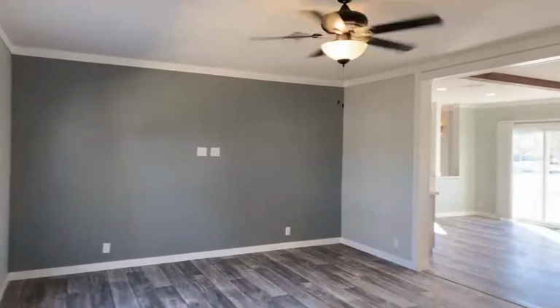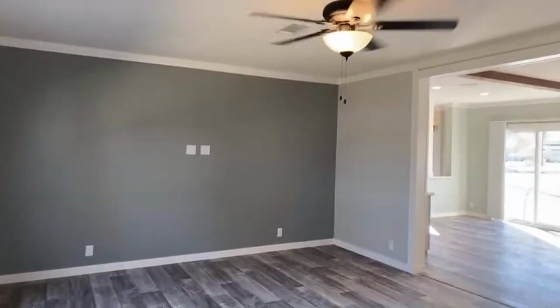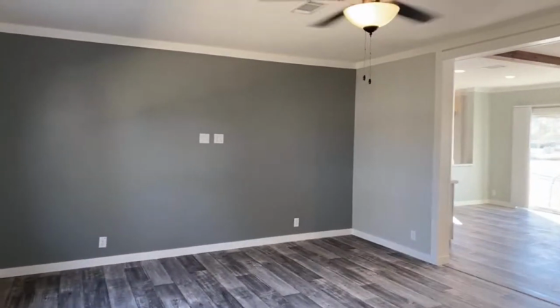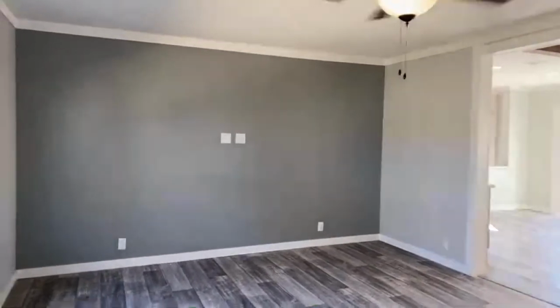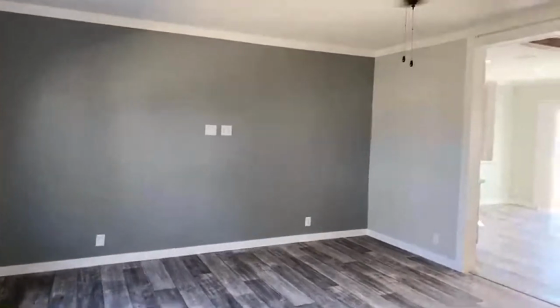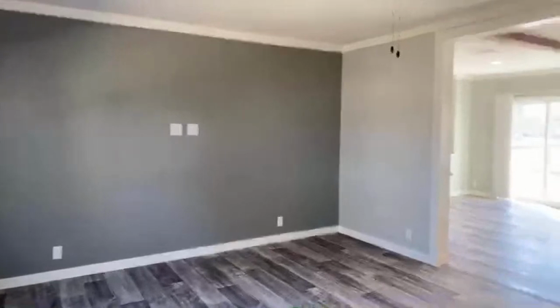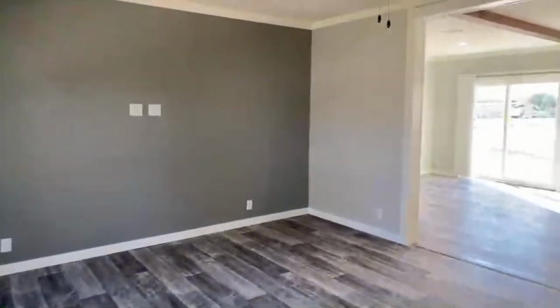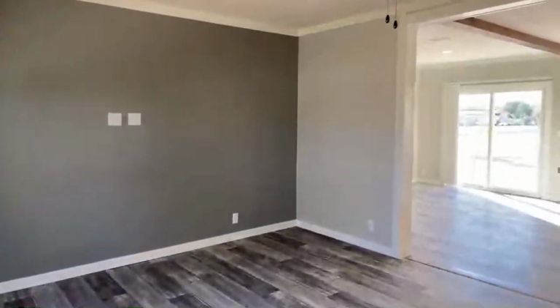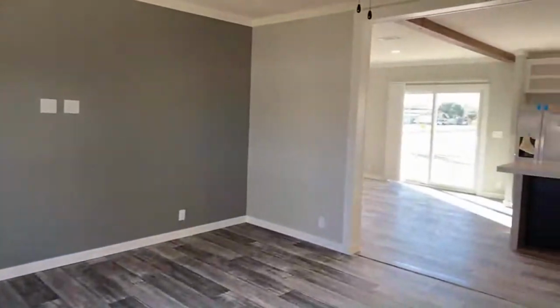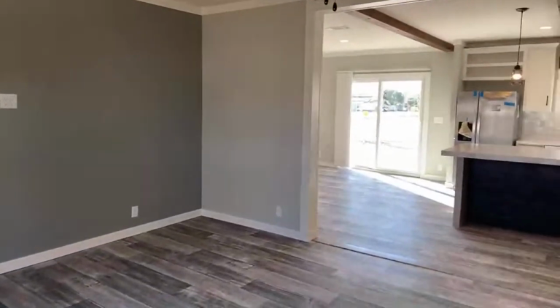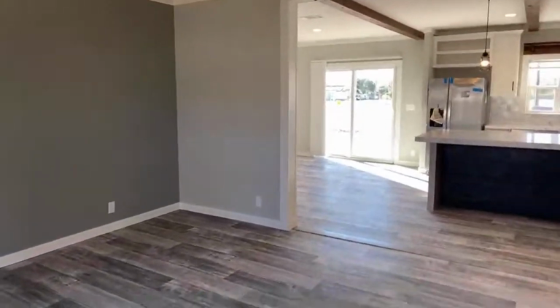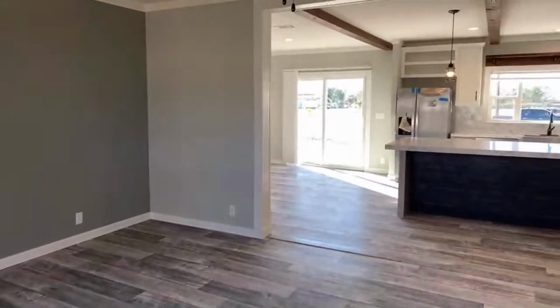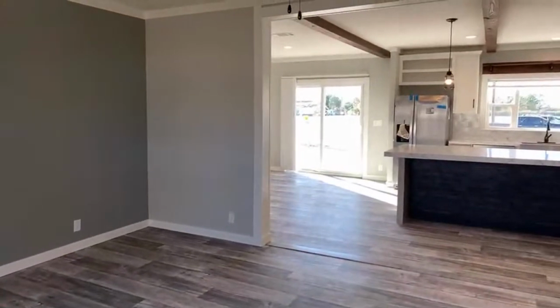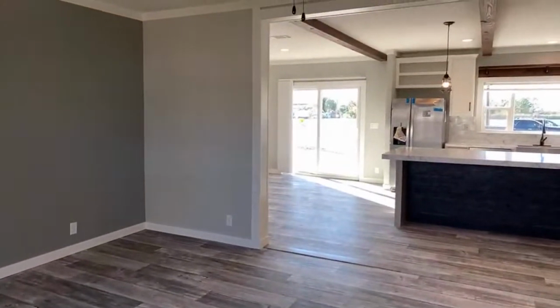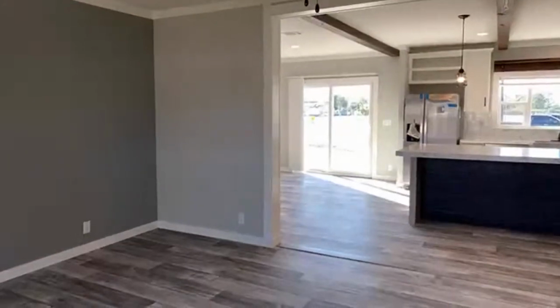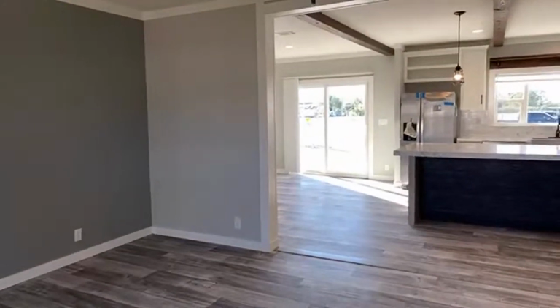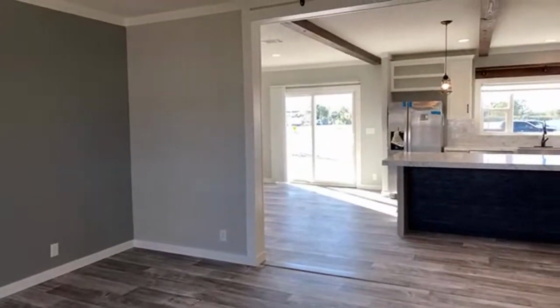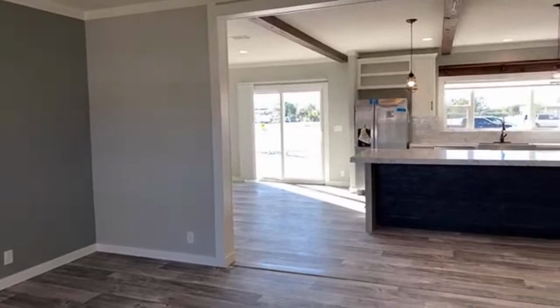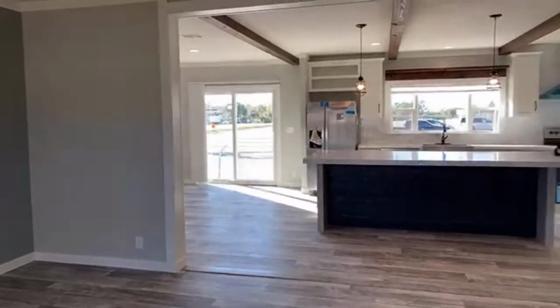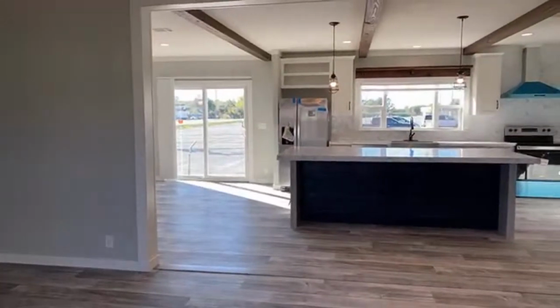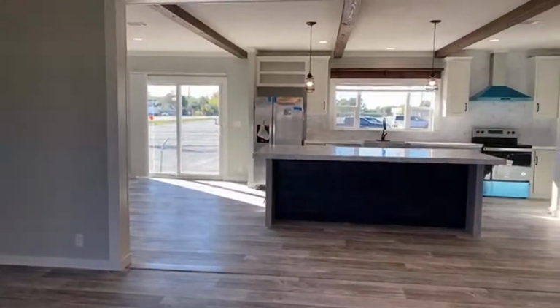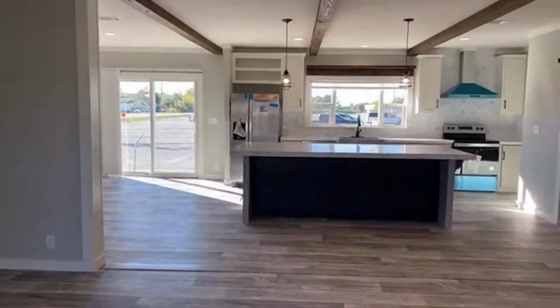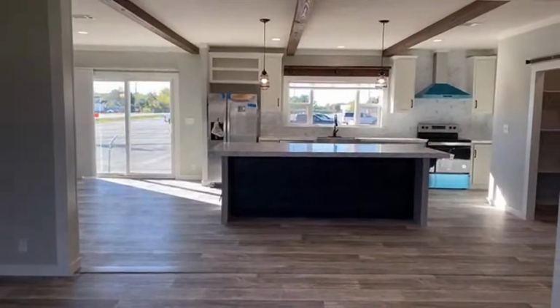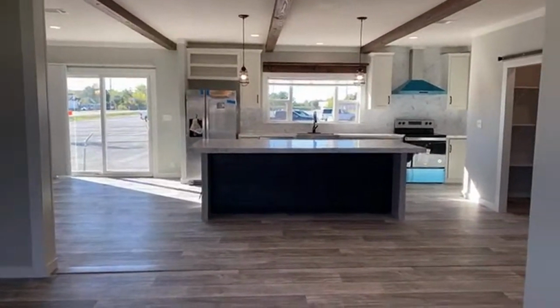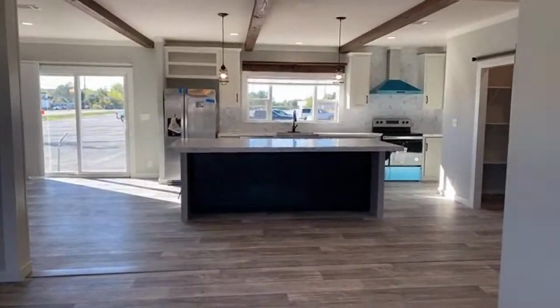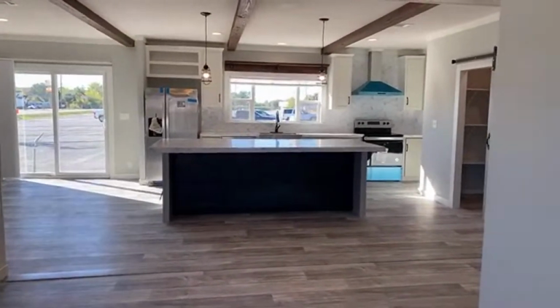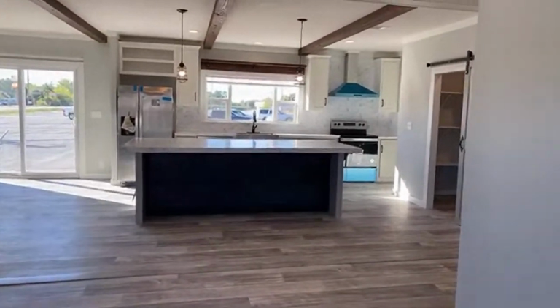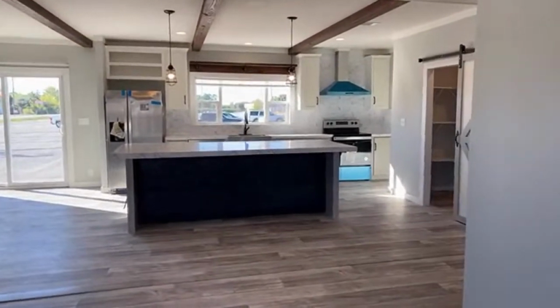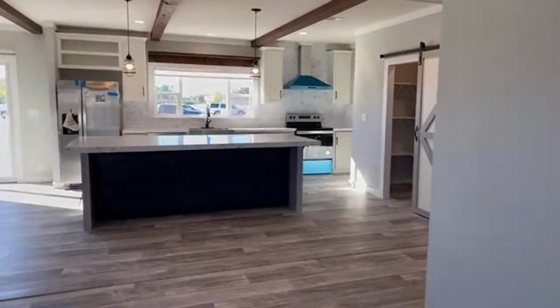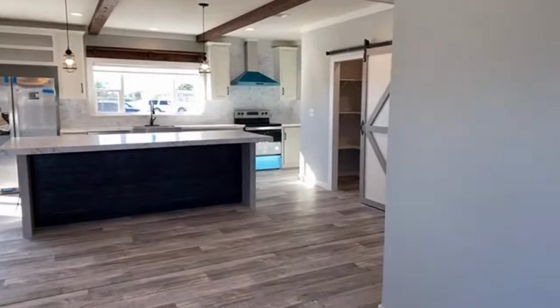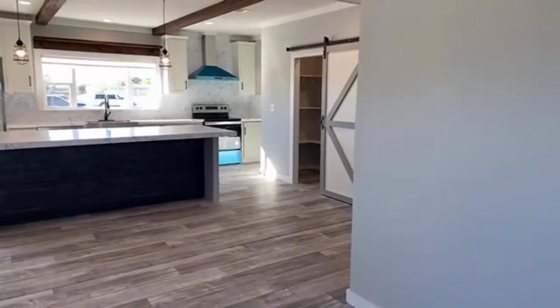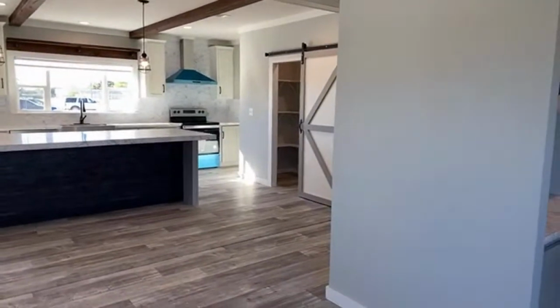This home features eight-and-a-half-foot flat ceilings throughout the entire home, tape and texture, with the exception of the pantry, utility room, closets, and bathrooms.